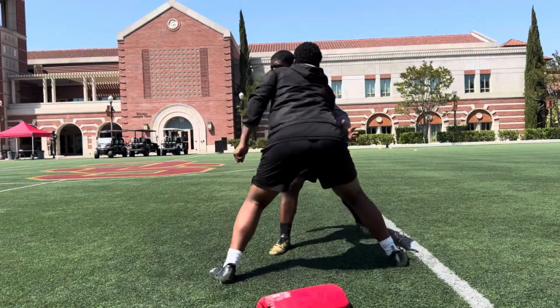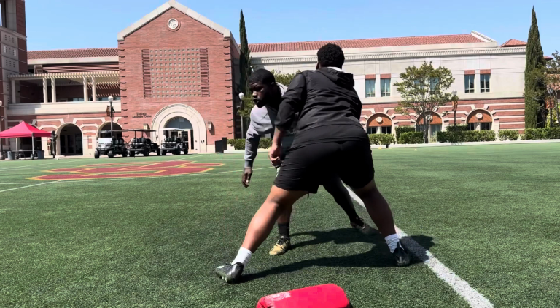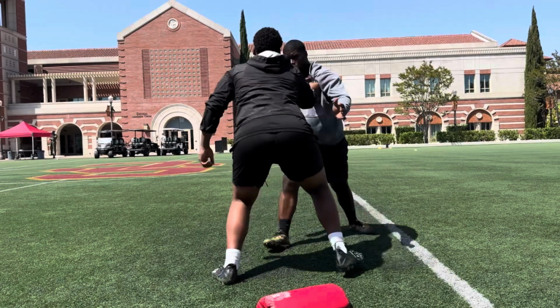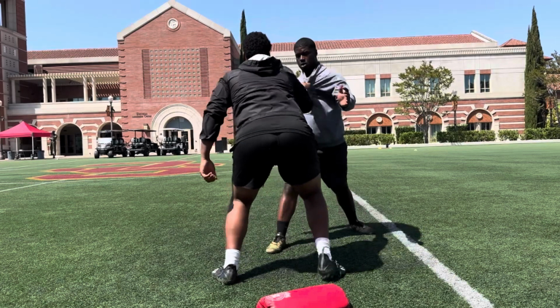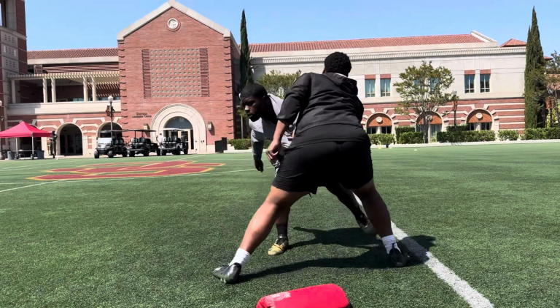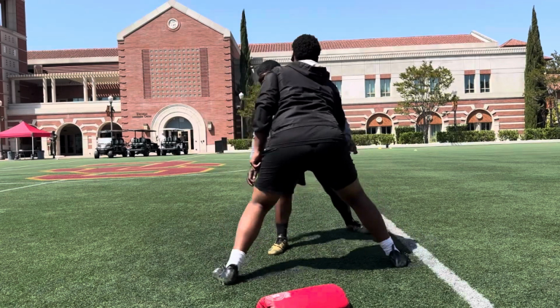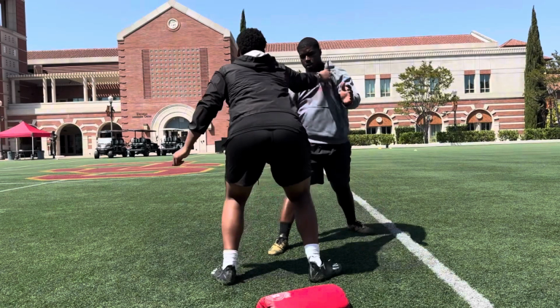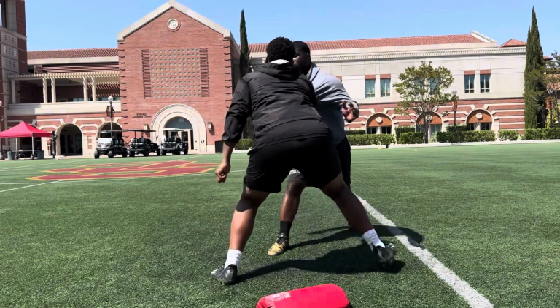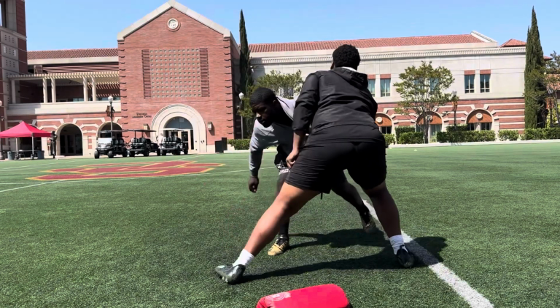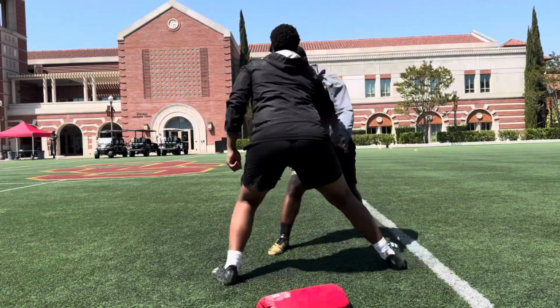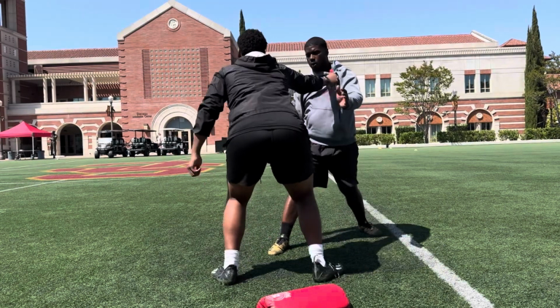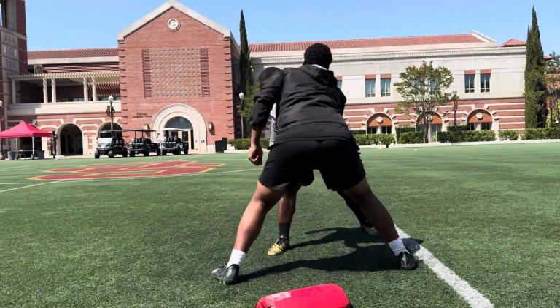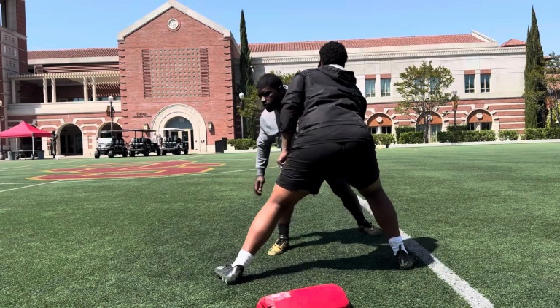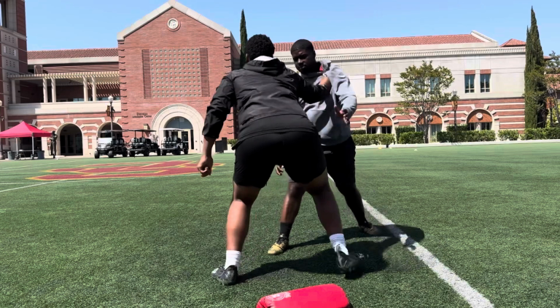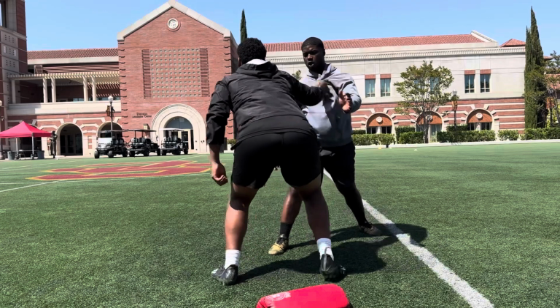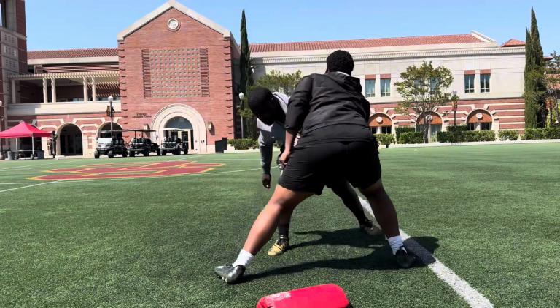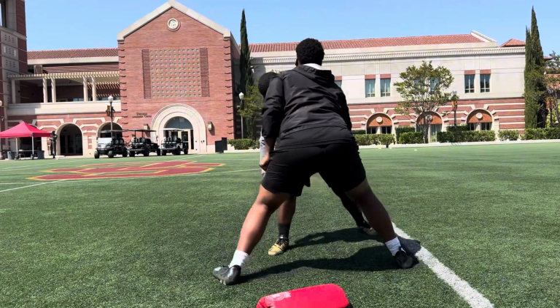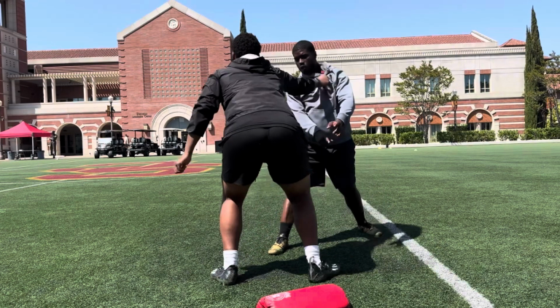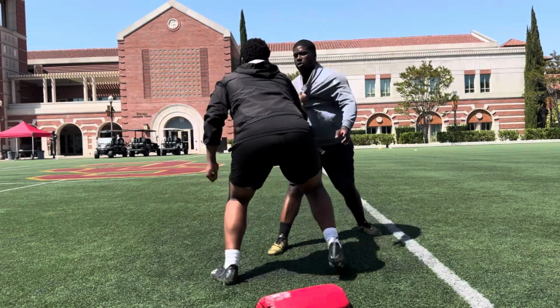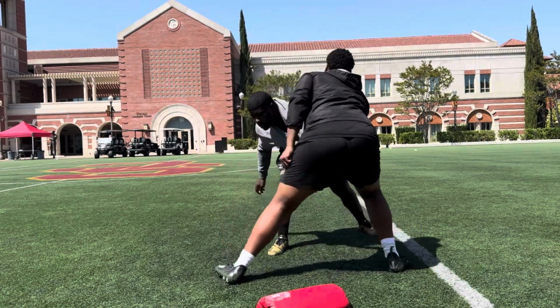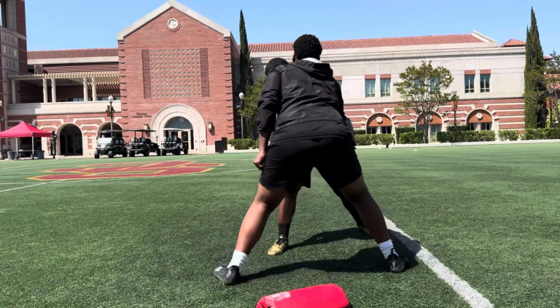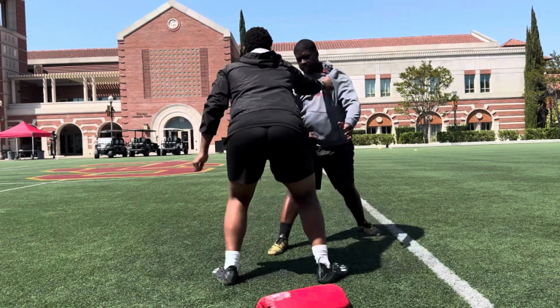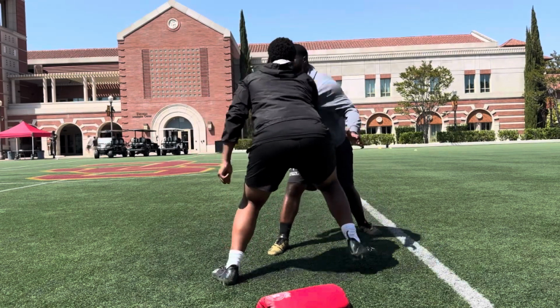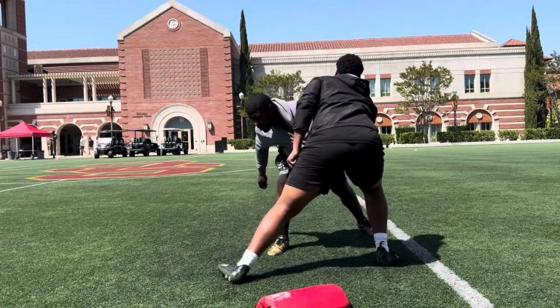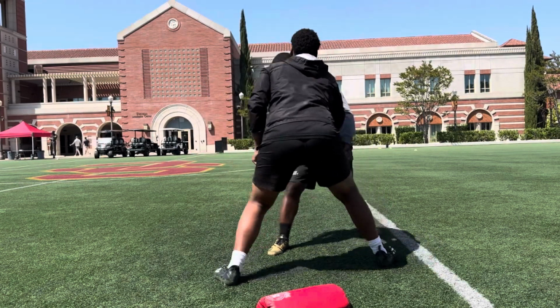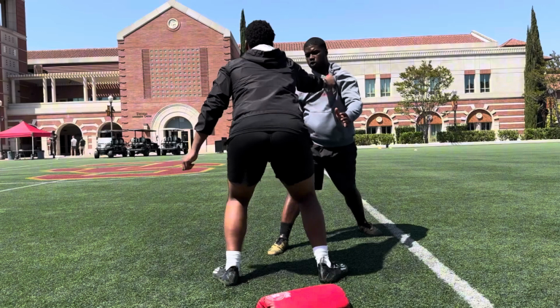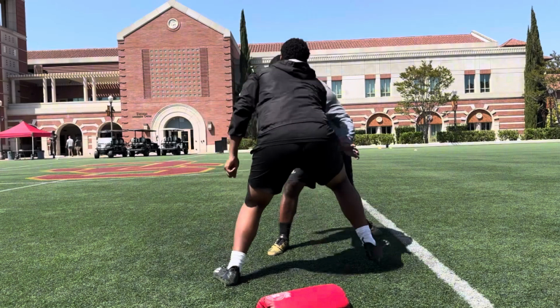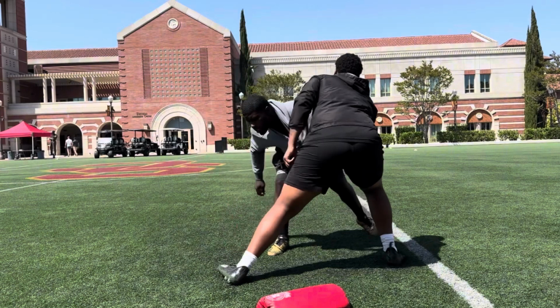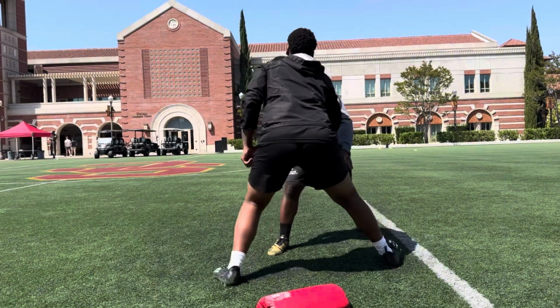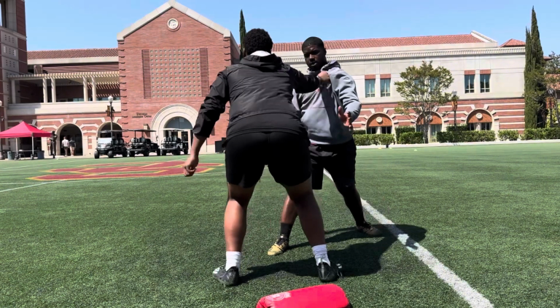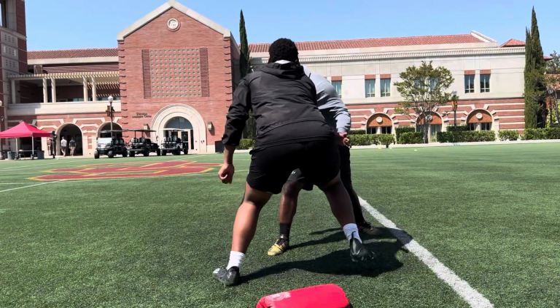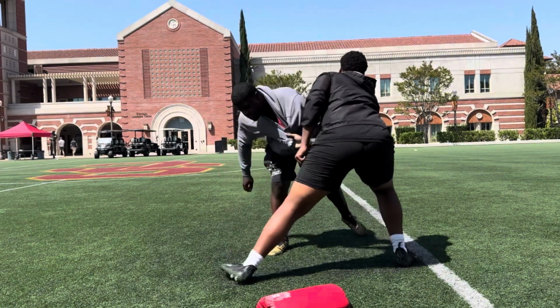1, 2, 3, 4, come on. 5, stay strong. 6, don't go lateral. 7, gain a little bit of ground. 8, gain a little ground. 9, 10.